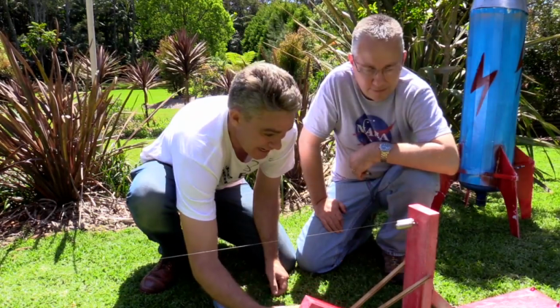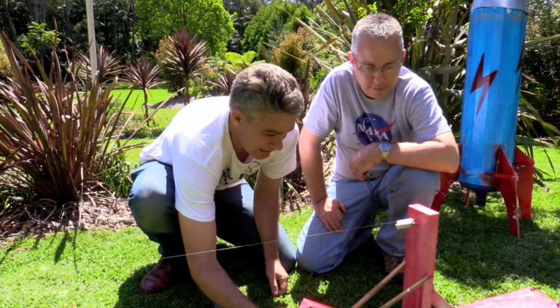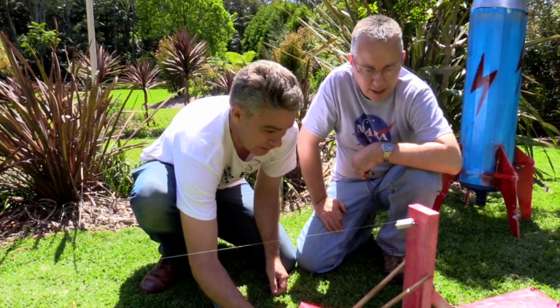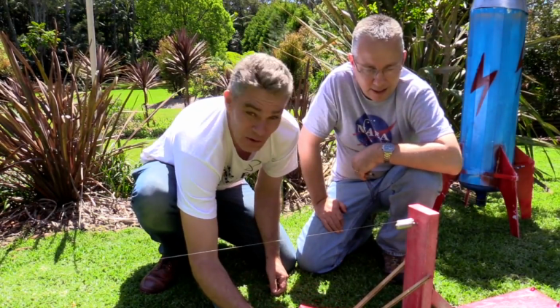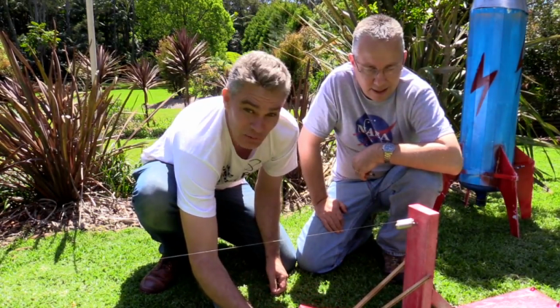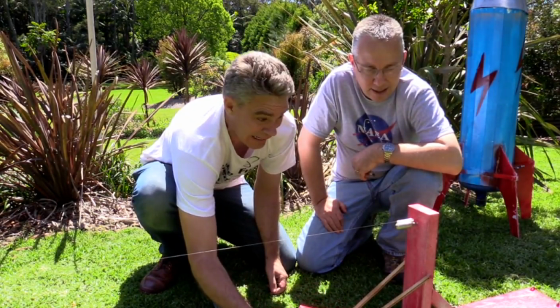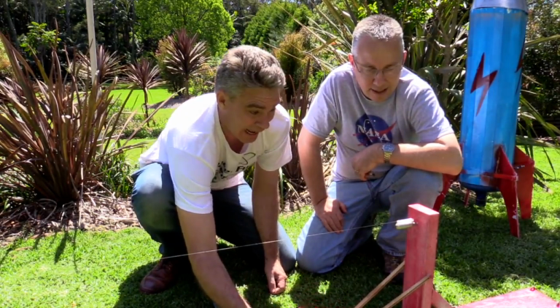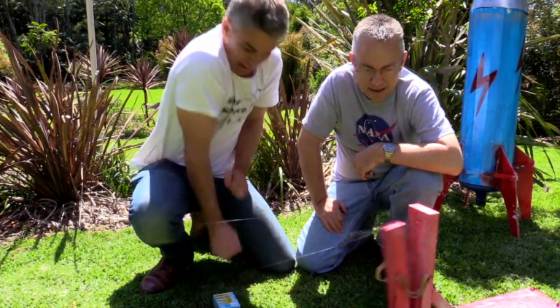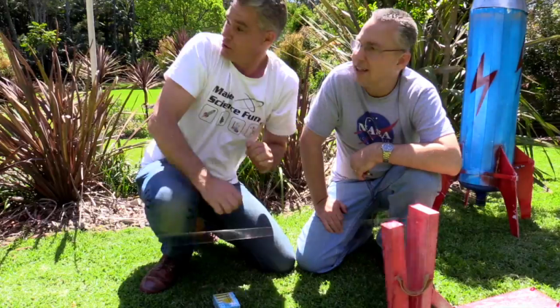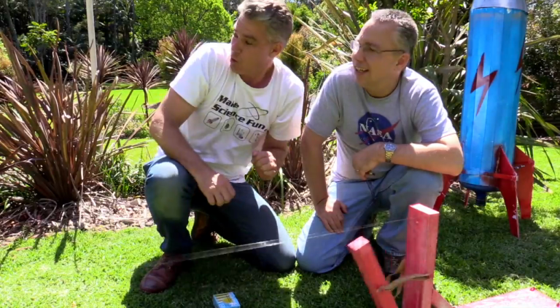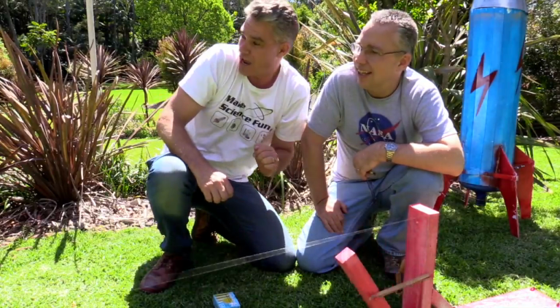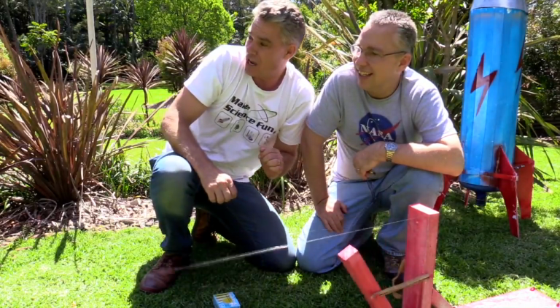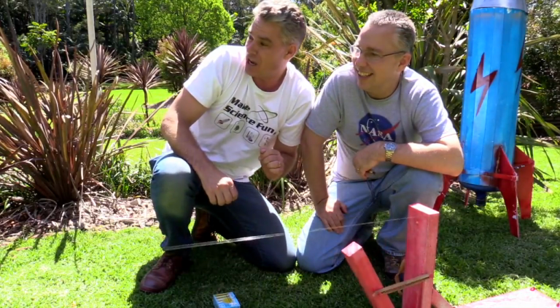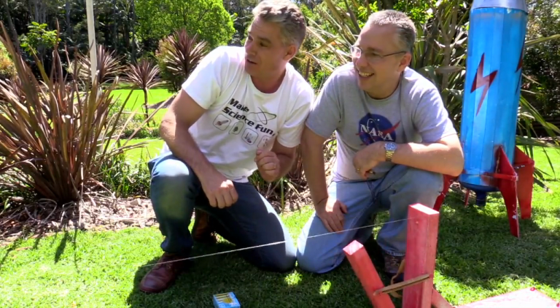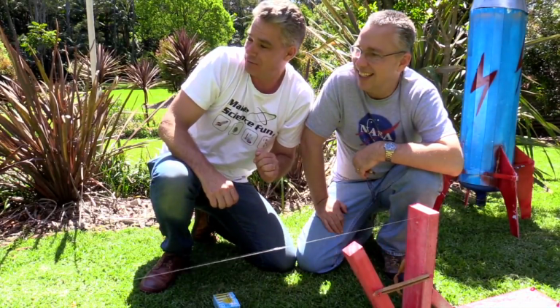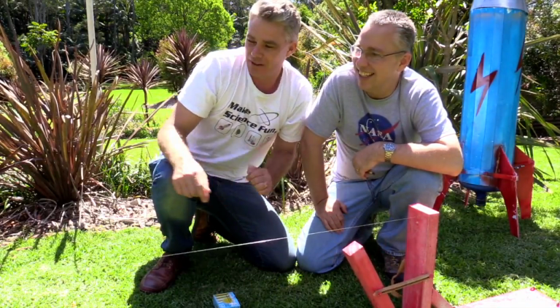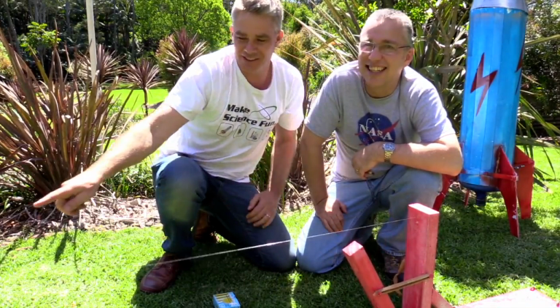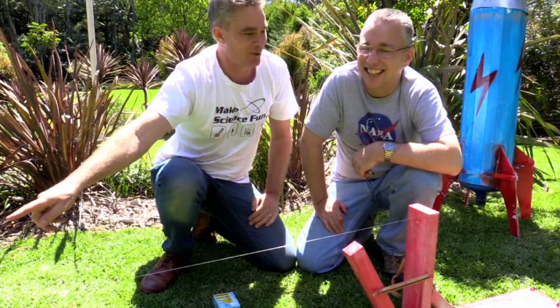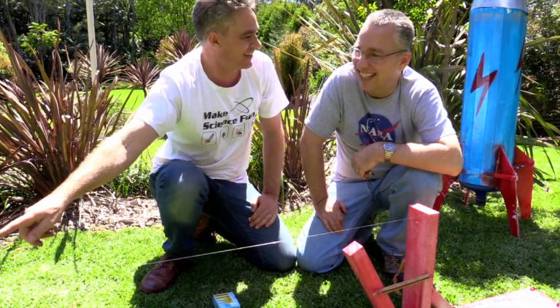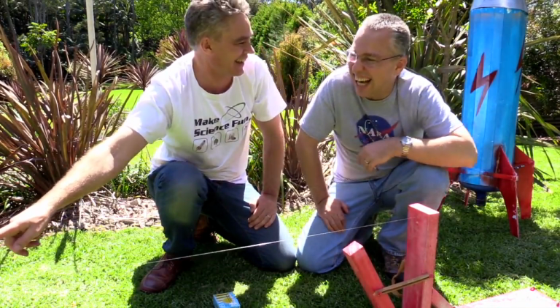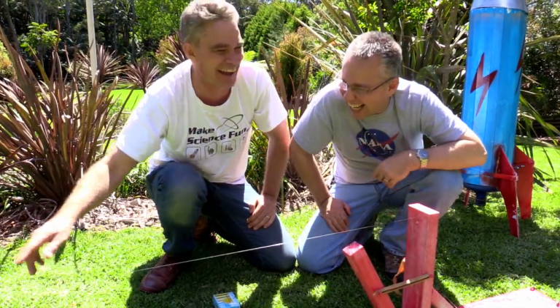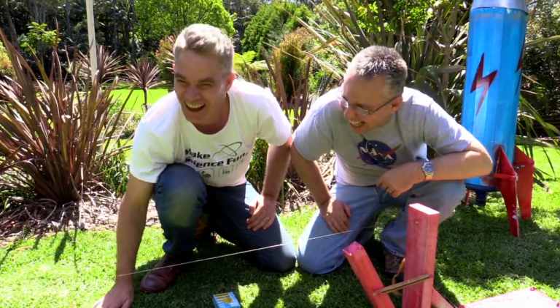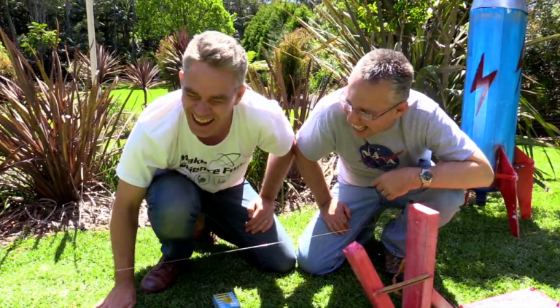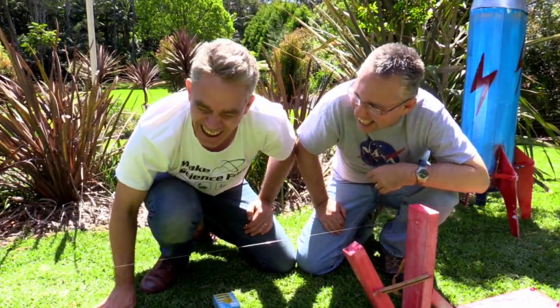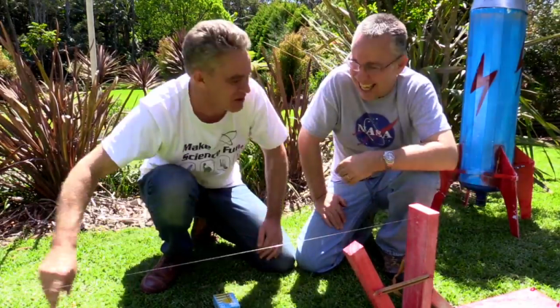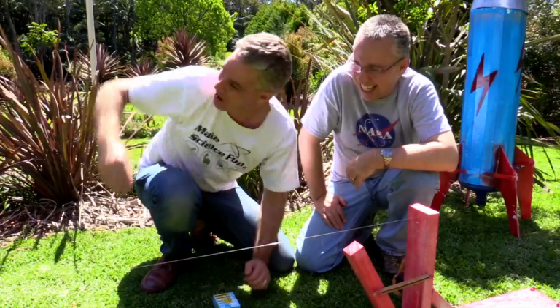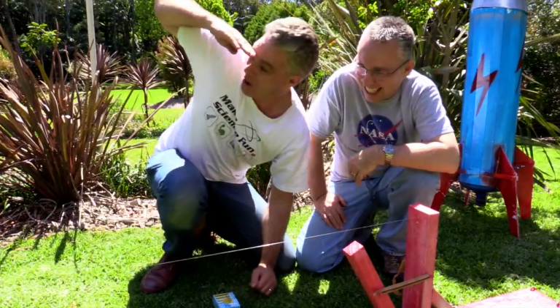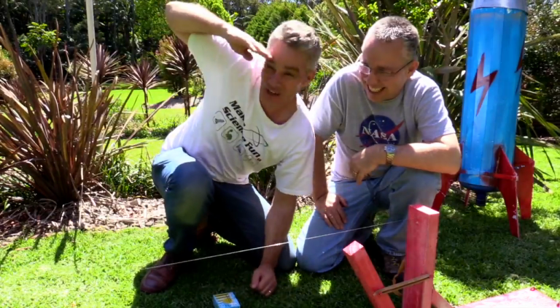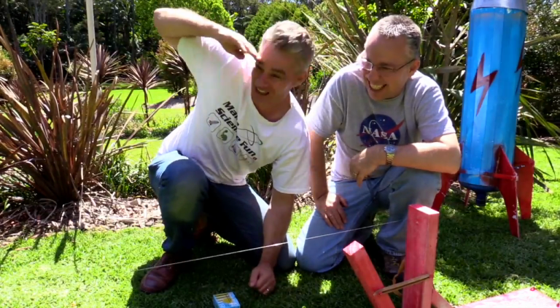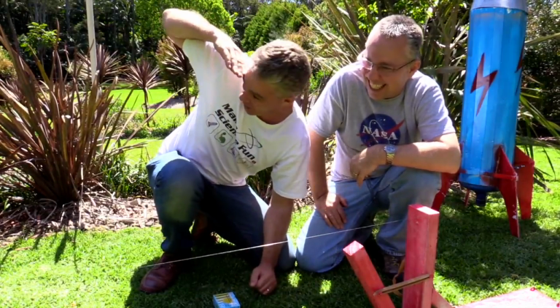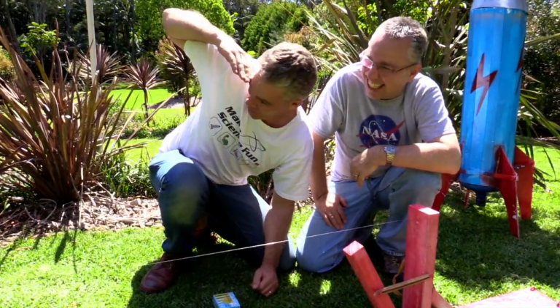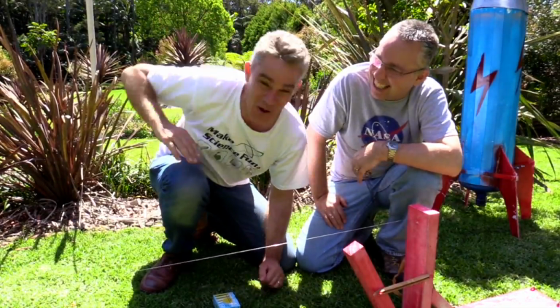Three, two, one! Yay! Oh, it's just there Paul. Look at that go!